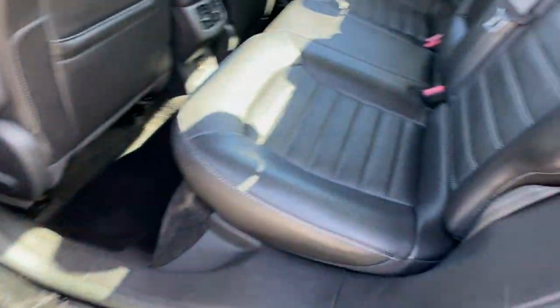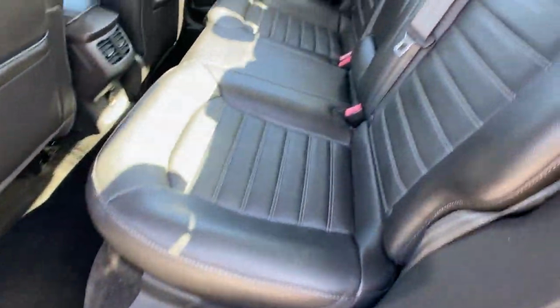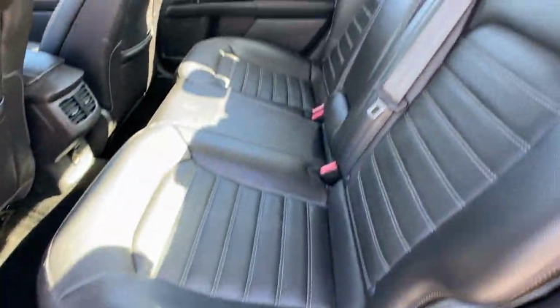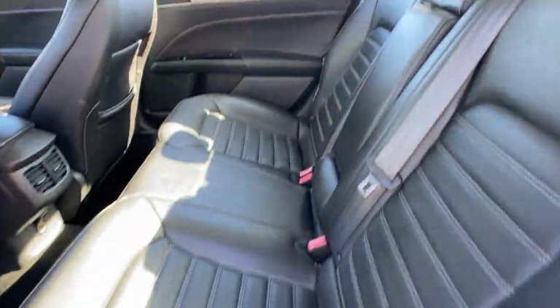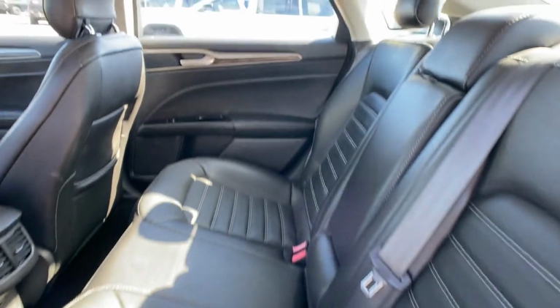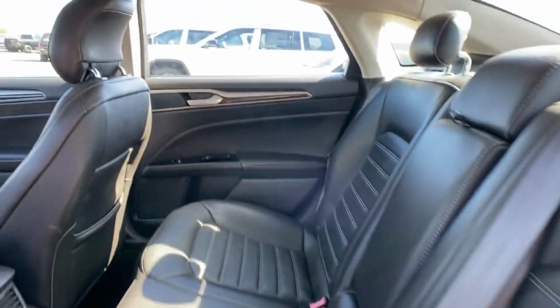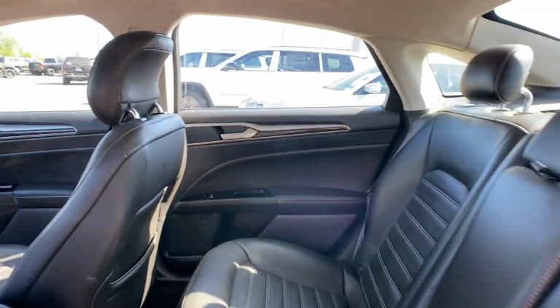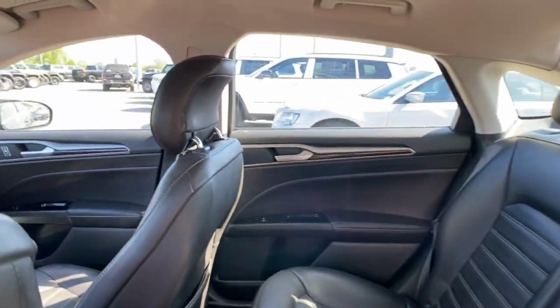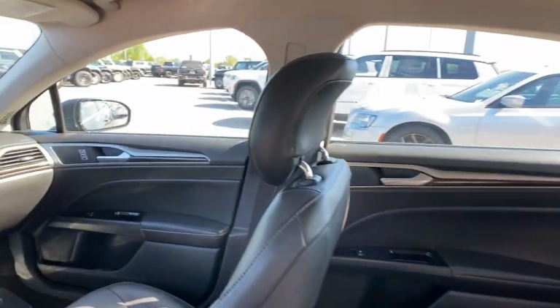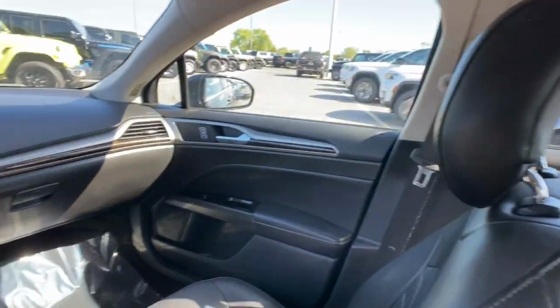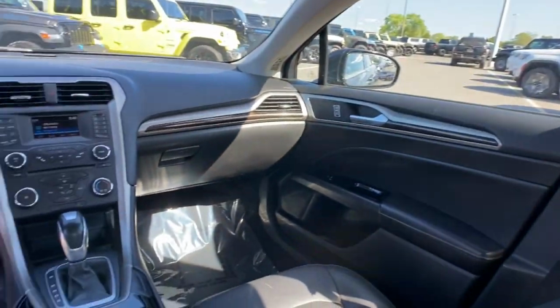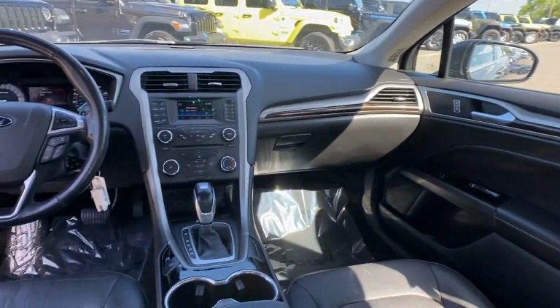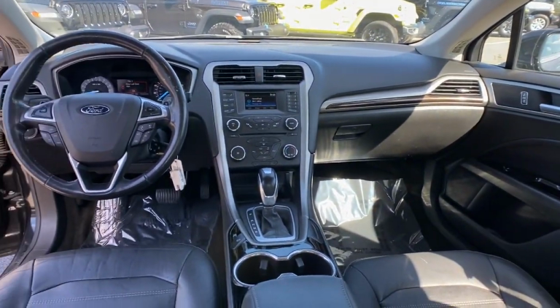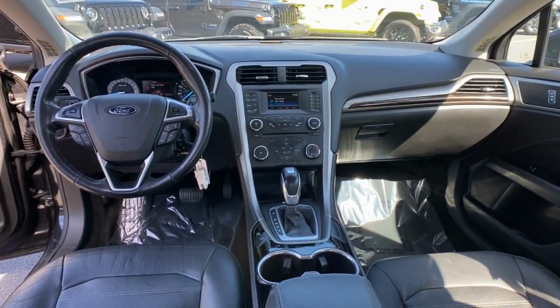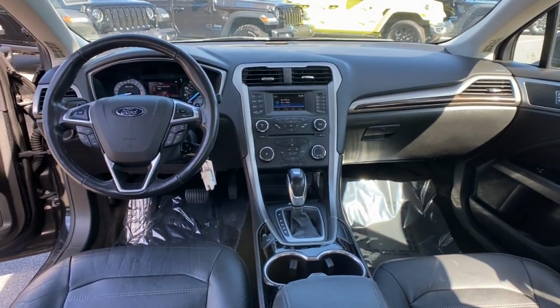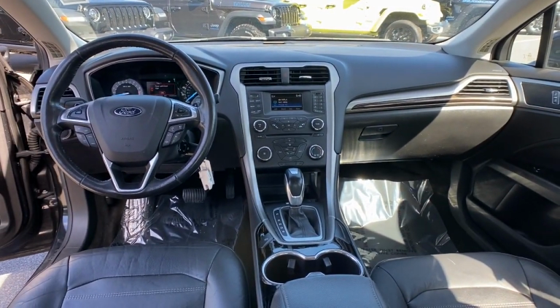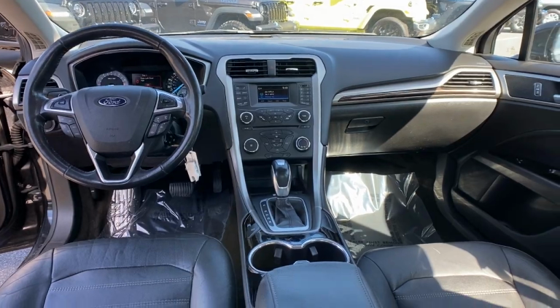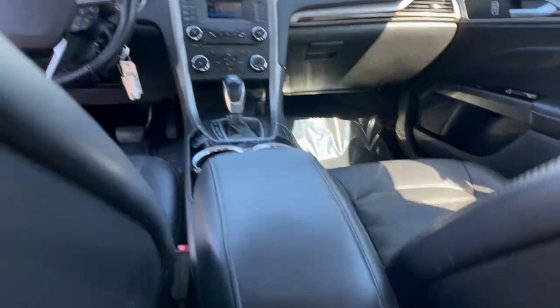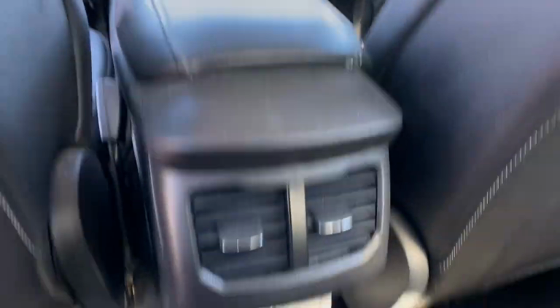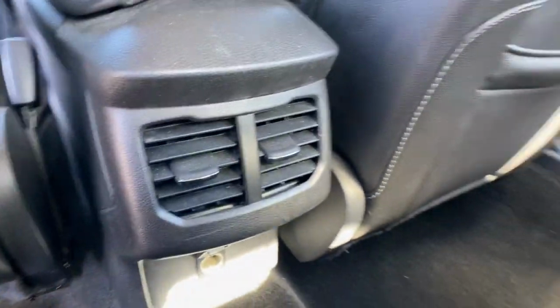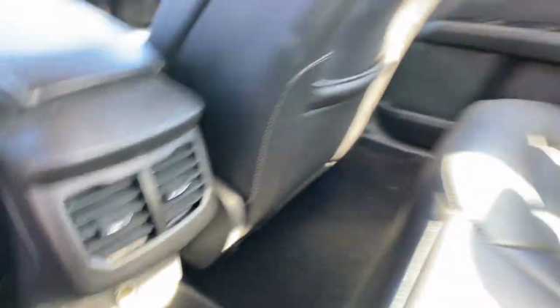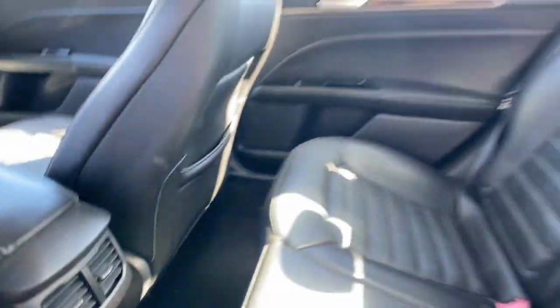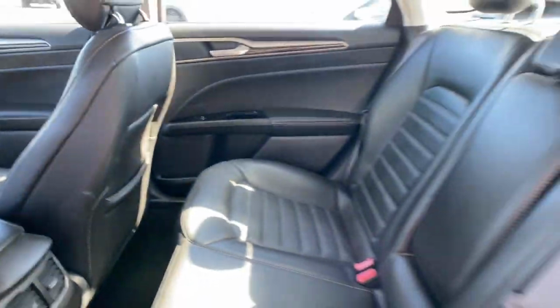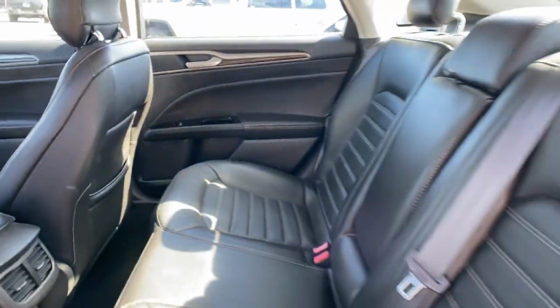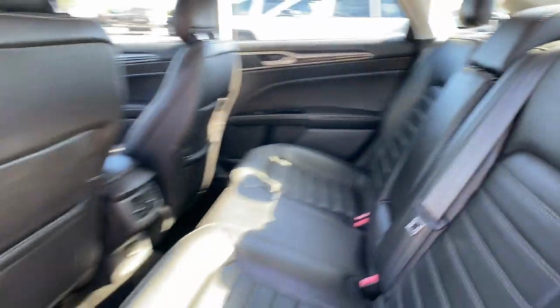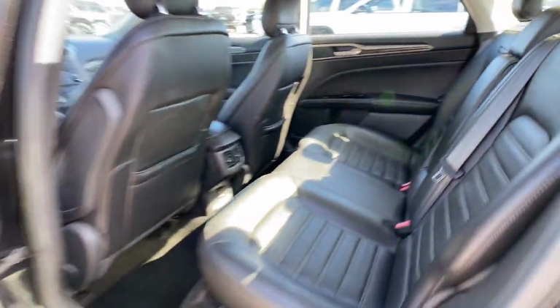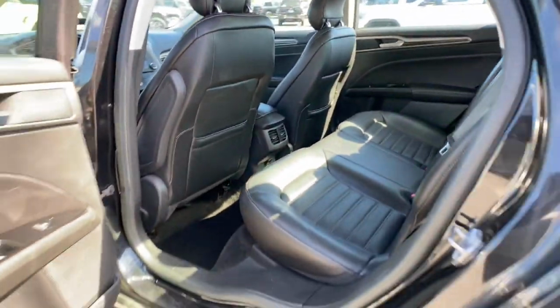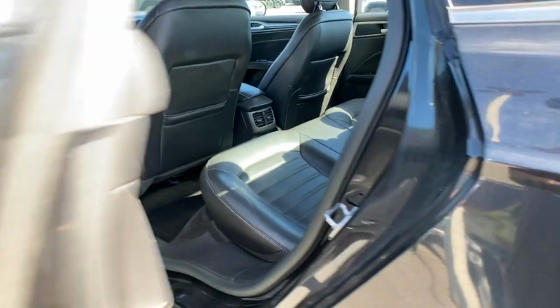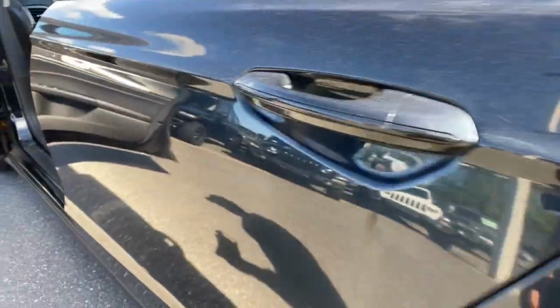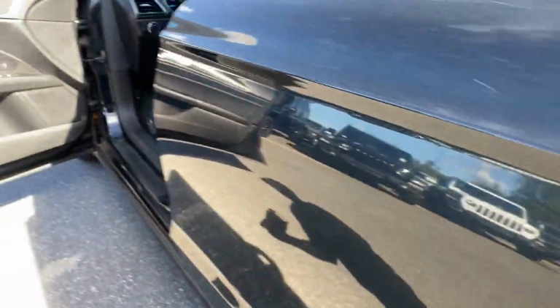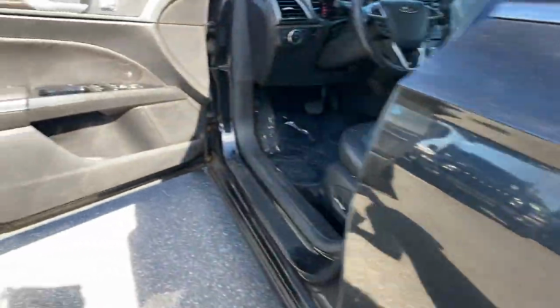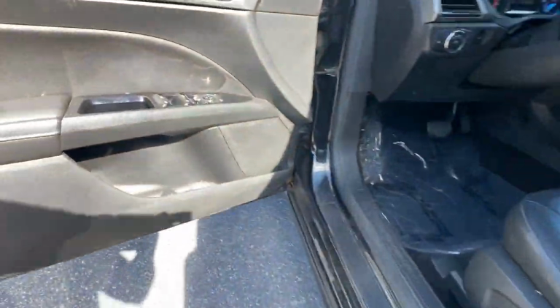Keyless entry, heated mirrors, satellite radio, aluminum wheels, power driver seat, Bluetooth connection, steering wheel audio controls, stability control, driver adjustable lumbar, pass-through rear seat.